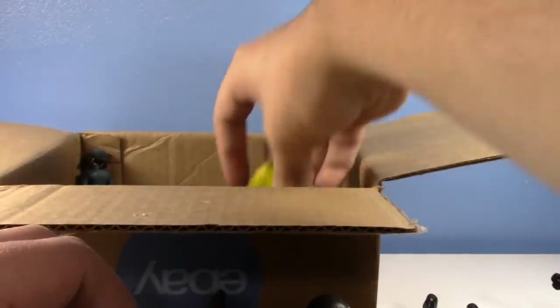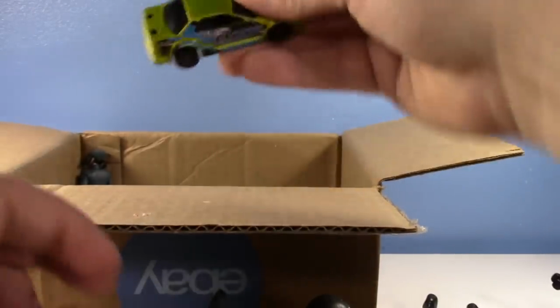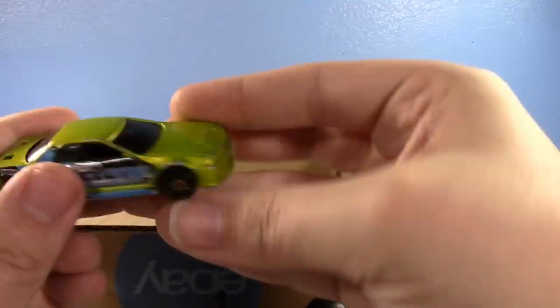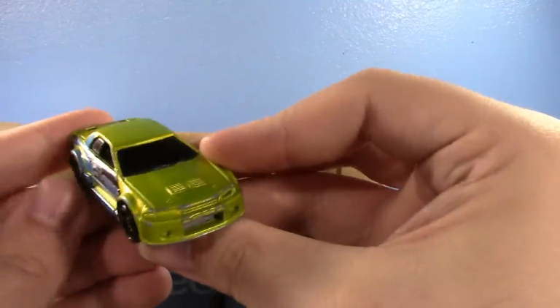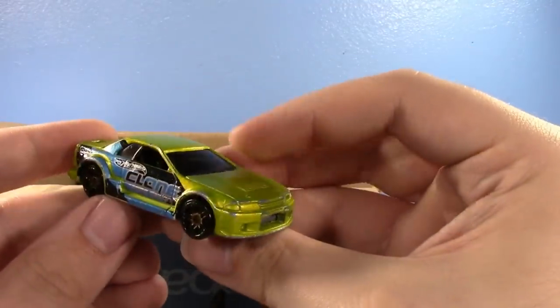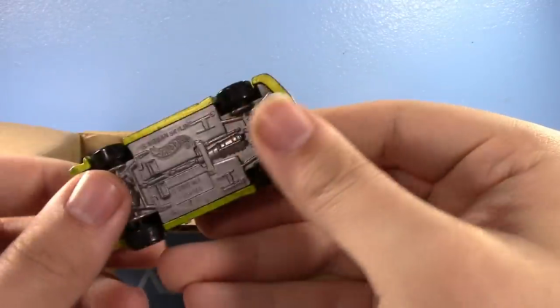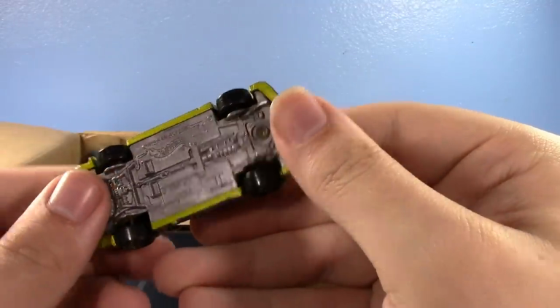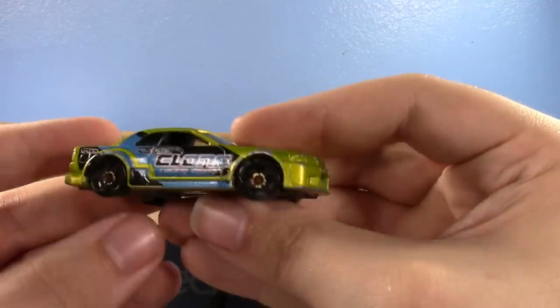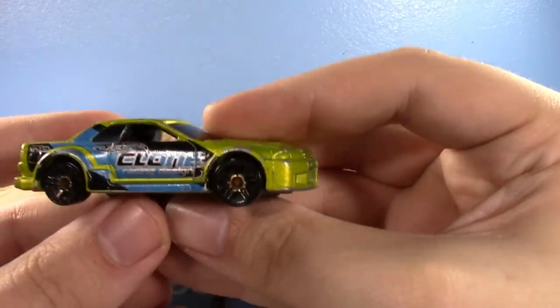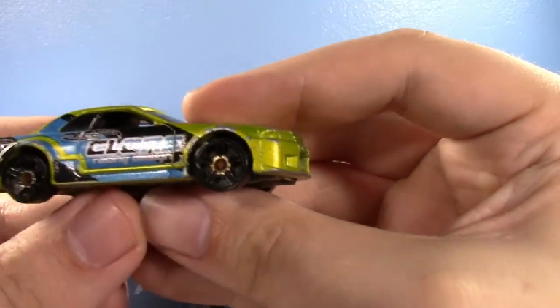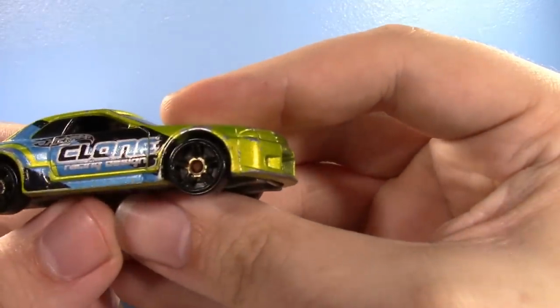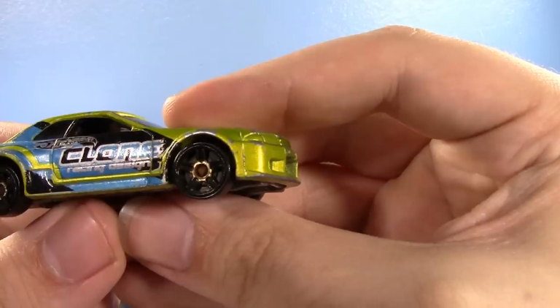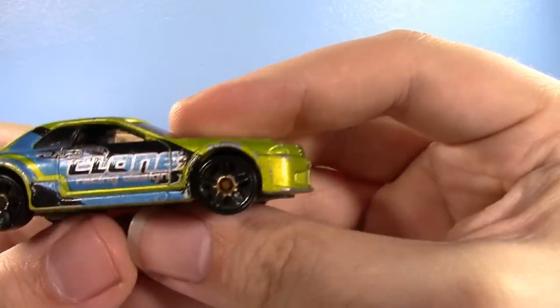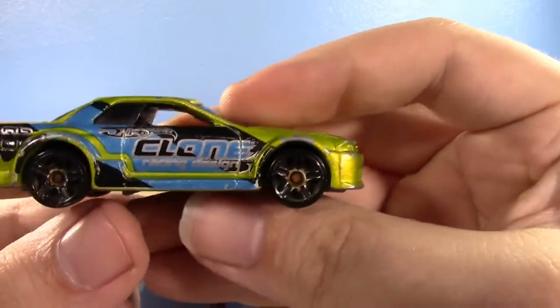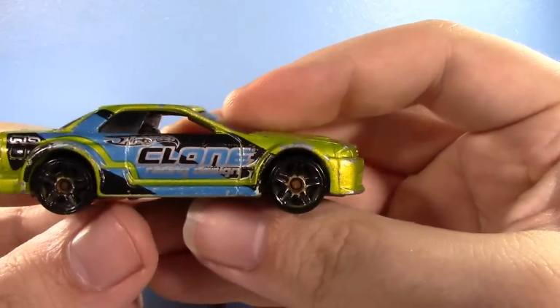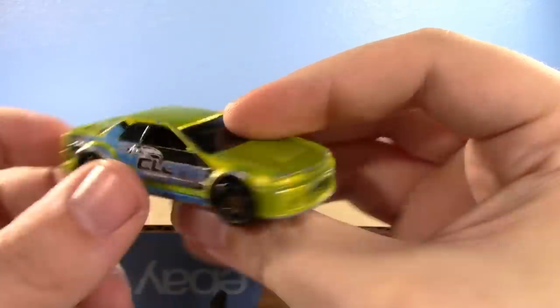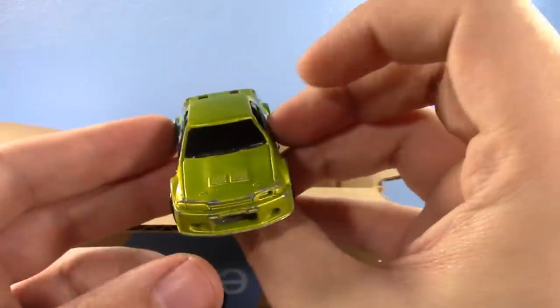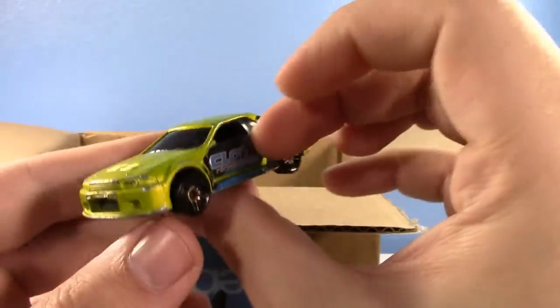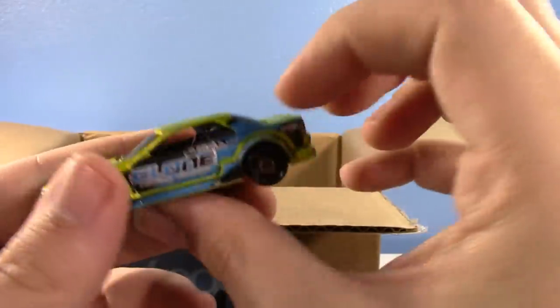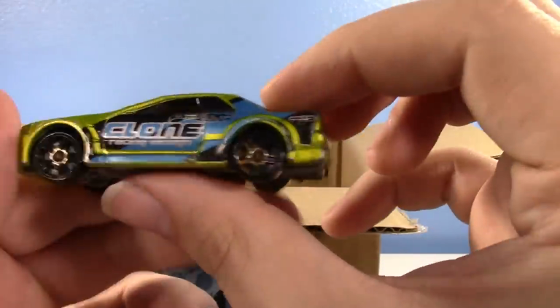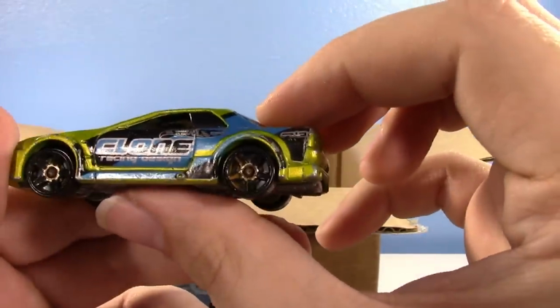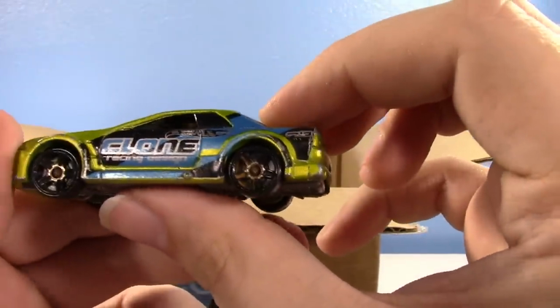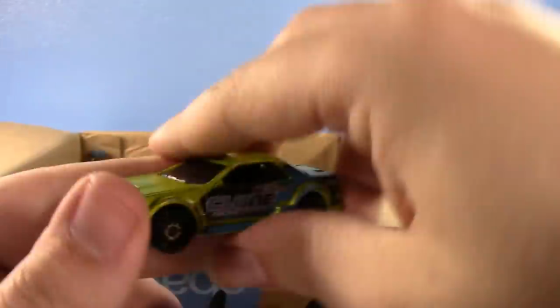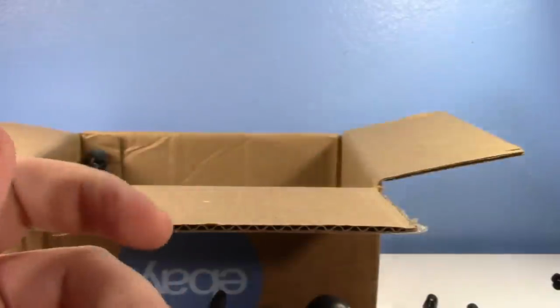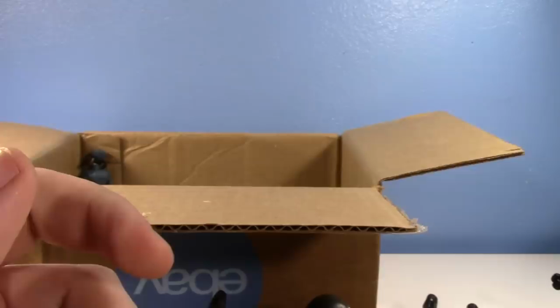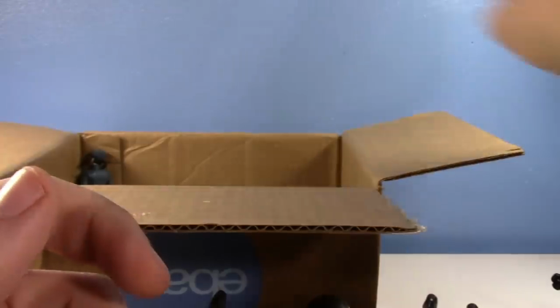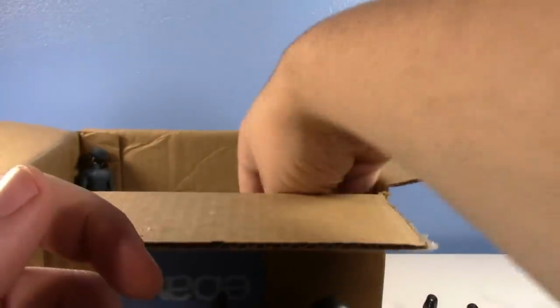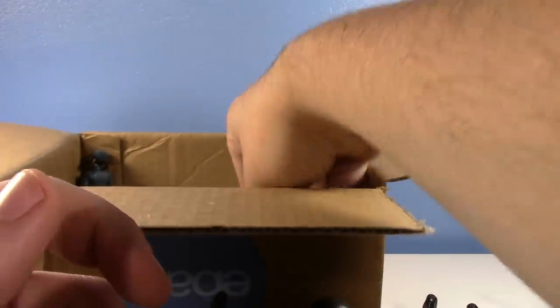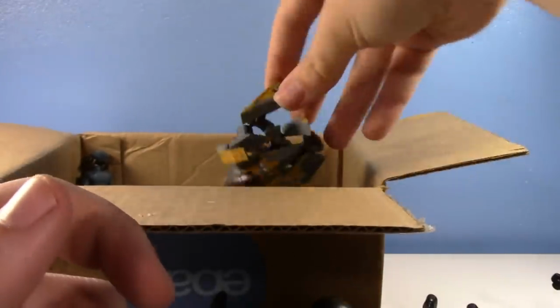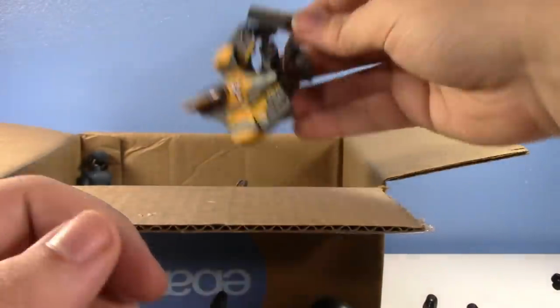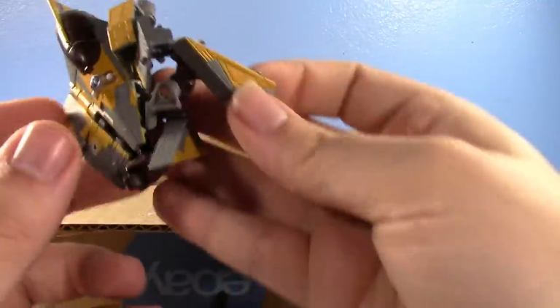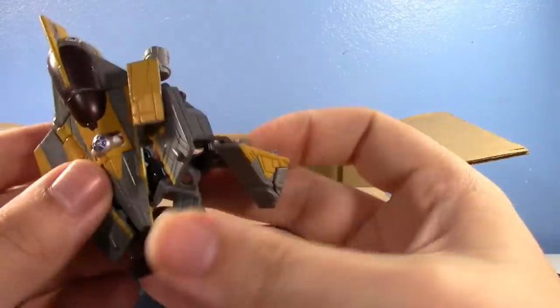Going in — oh, is this another Transformer? No, it just says Clone. I get it — it's a clone, guys. It's another clone.